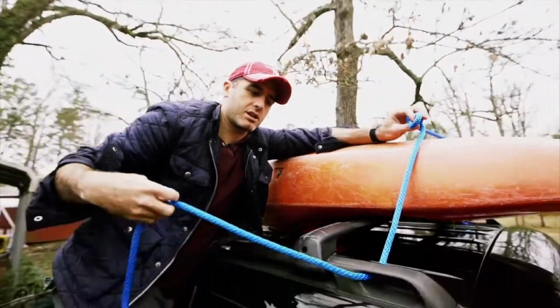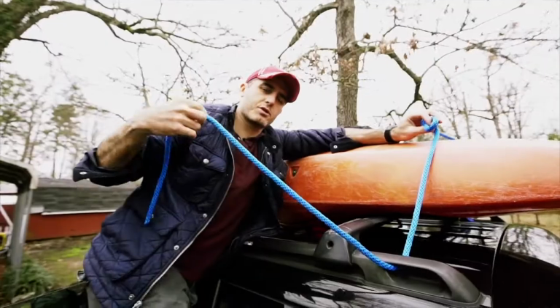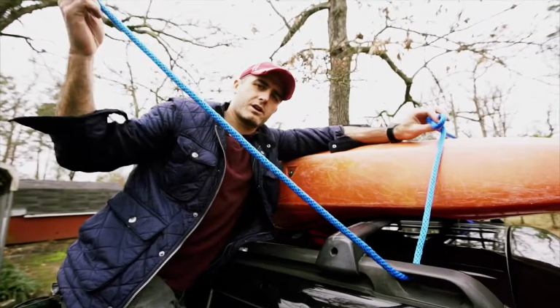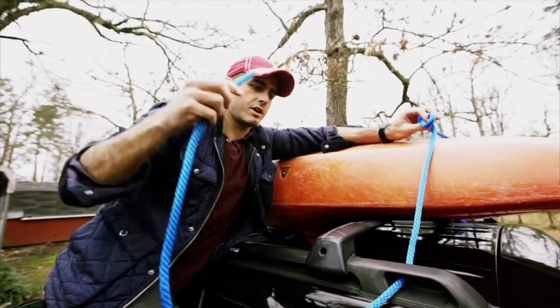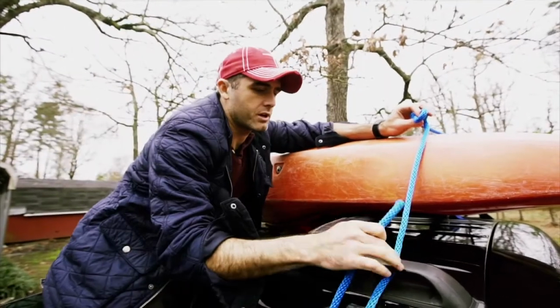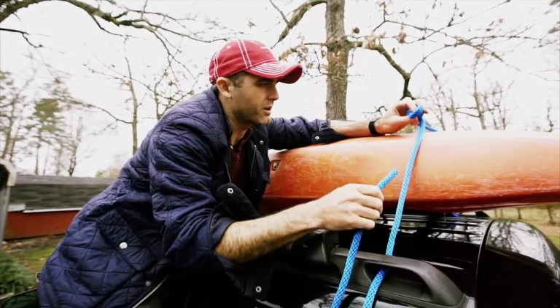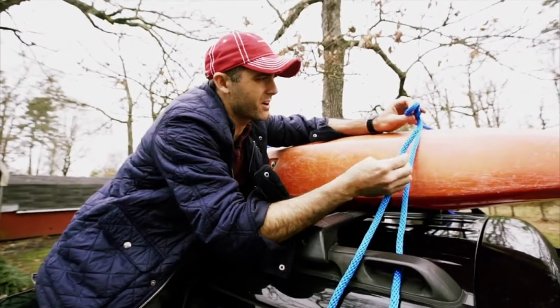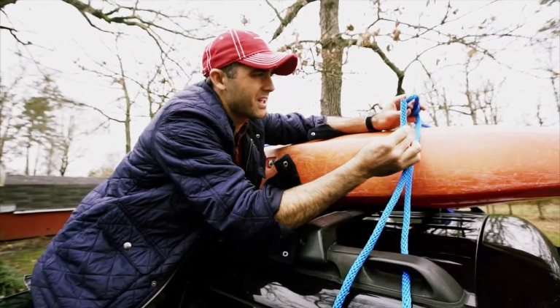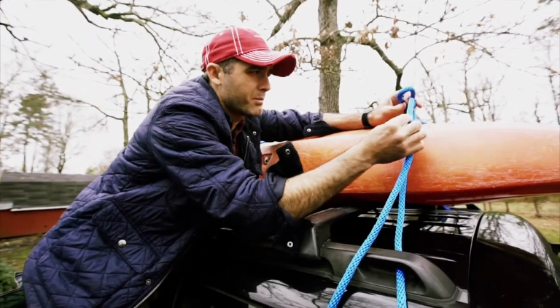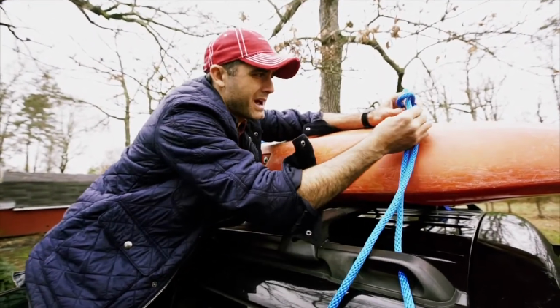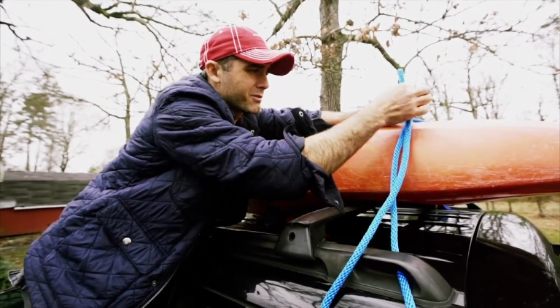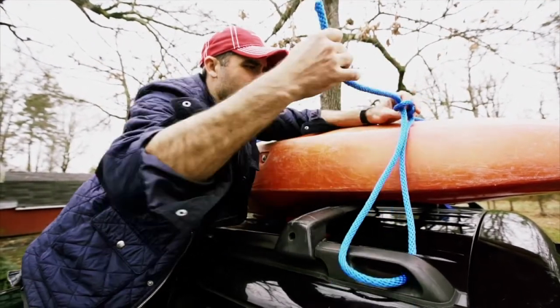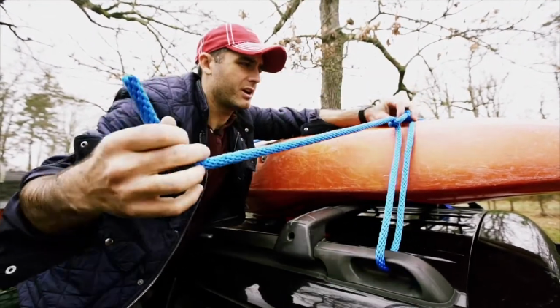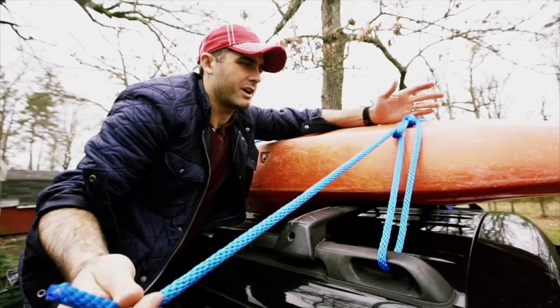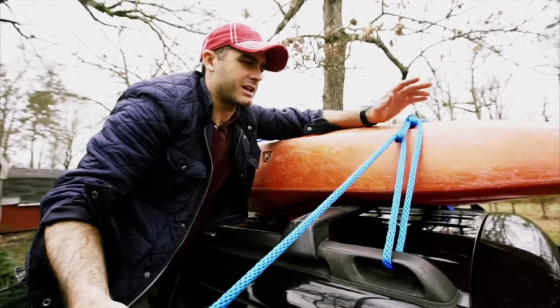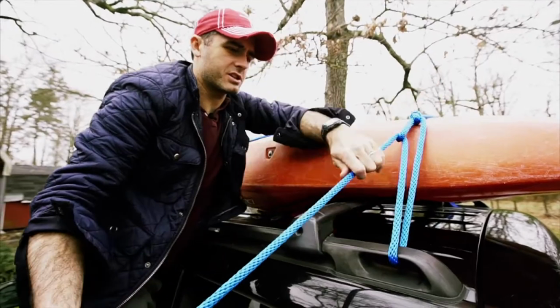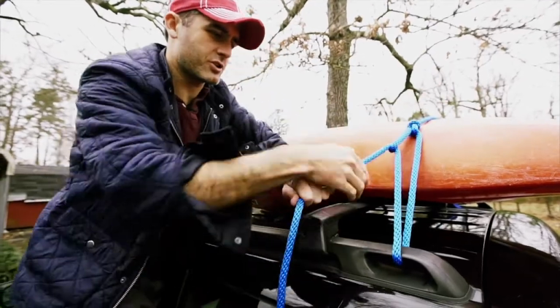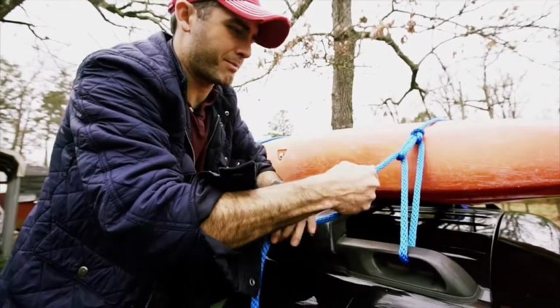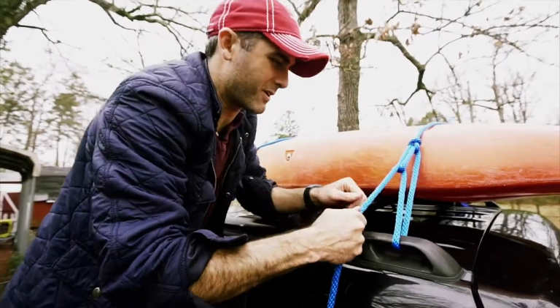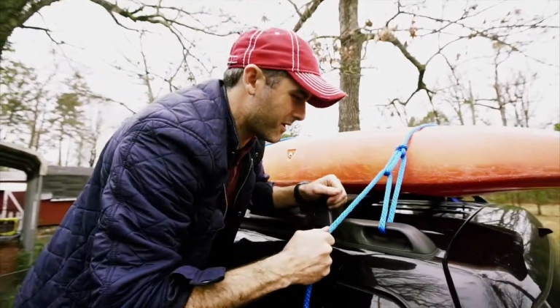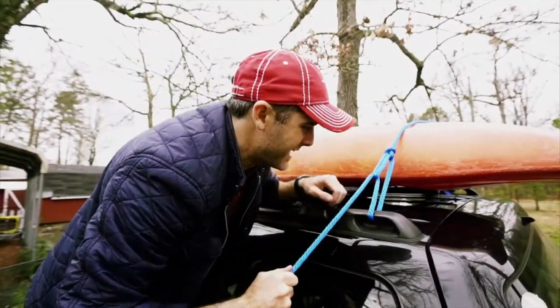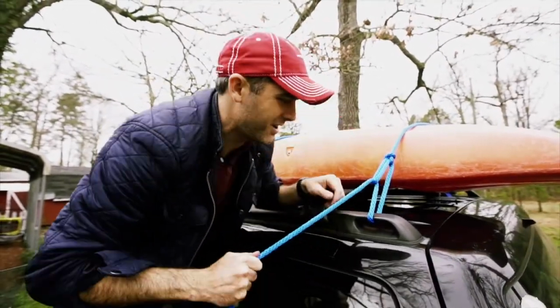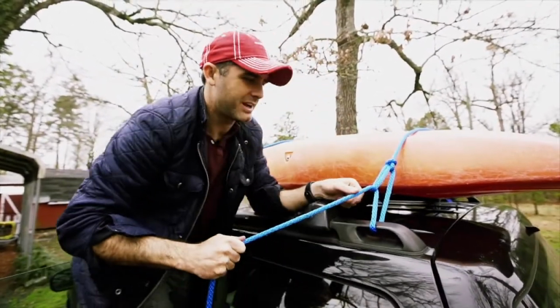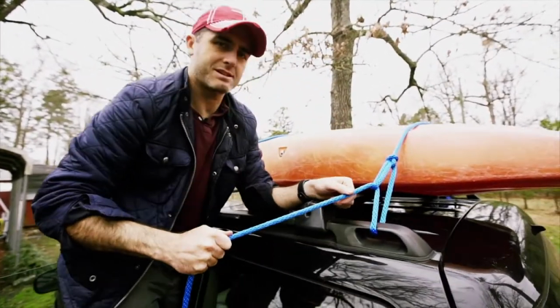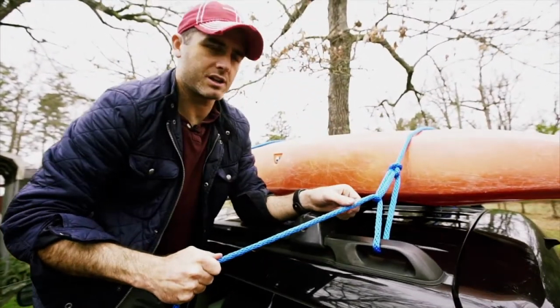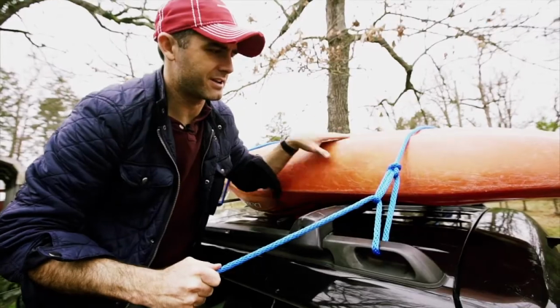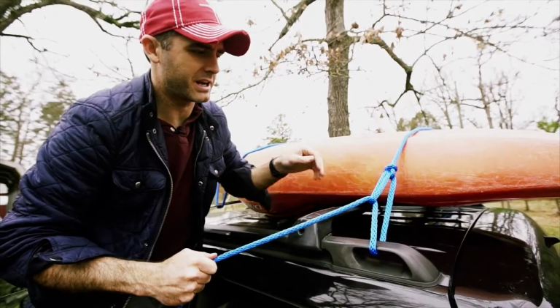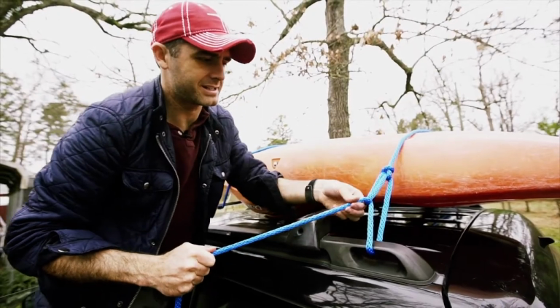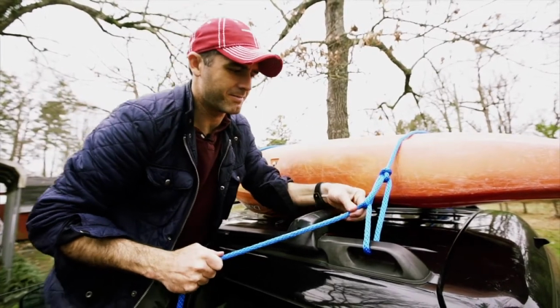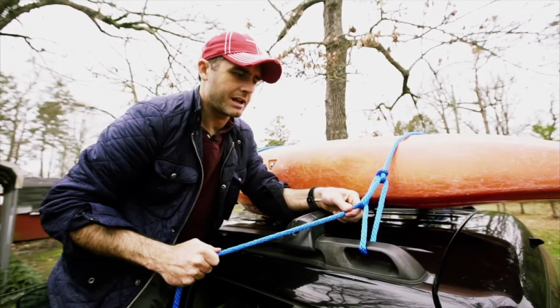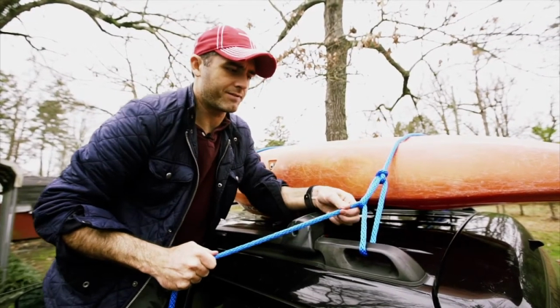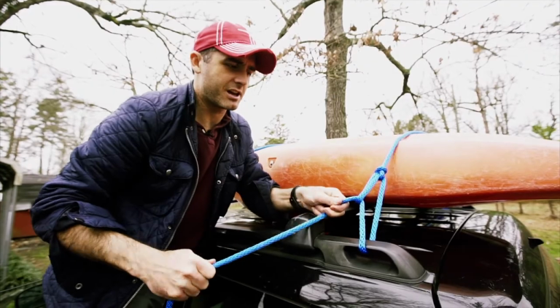Then you're going to take the leading edge through your hook on the car, put it back through that loop, and then you can just crank that all the way down. That's pretty tight — good enough for my kayak to stay on.